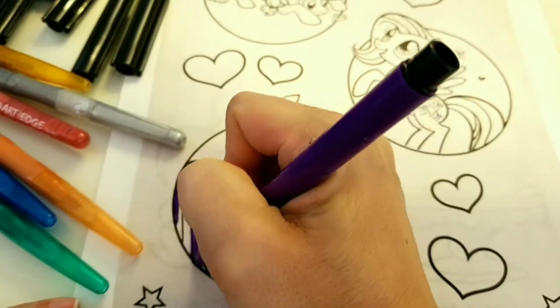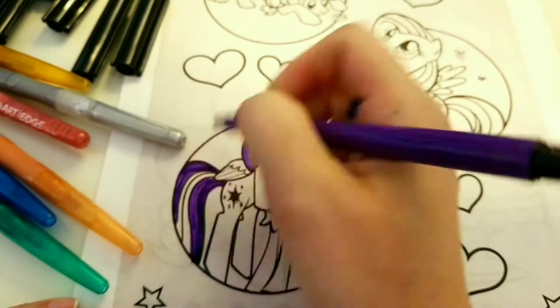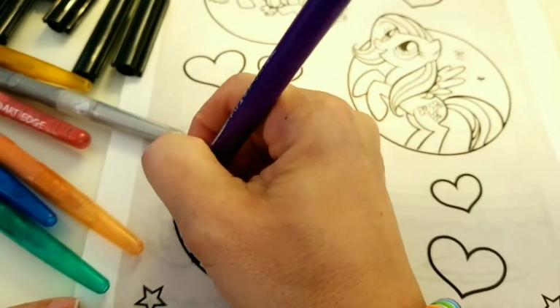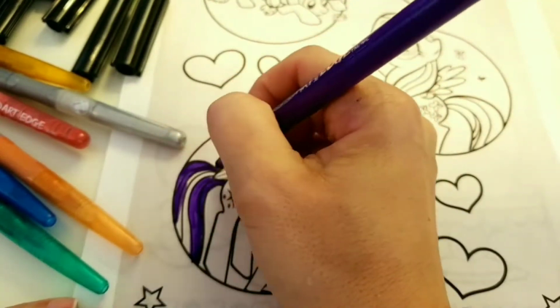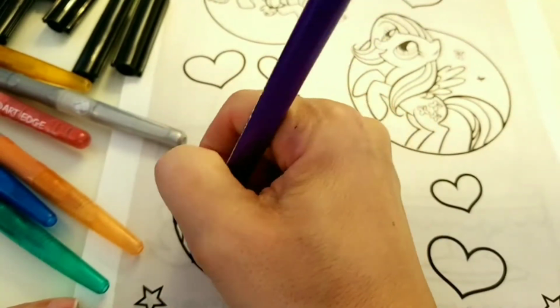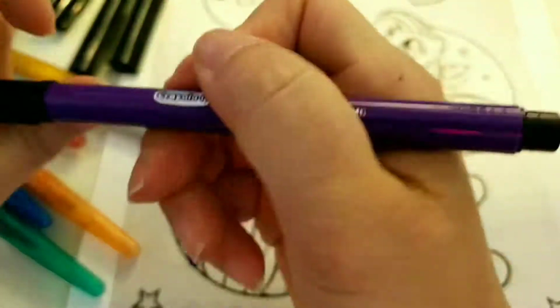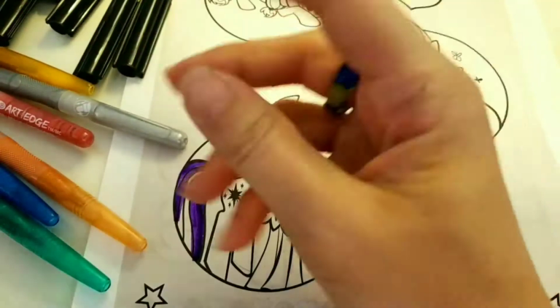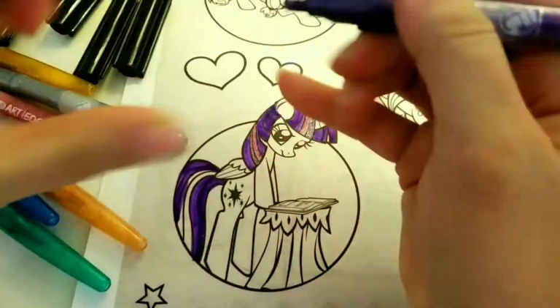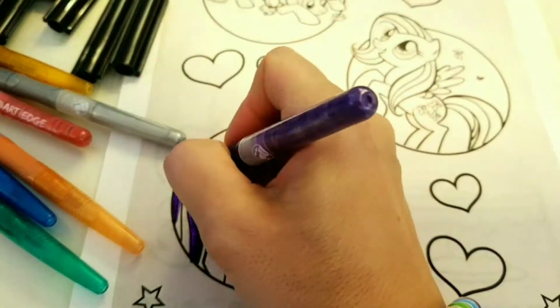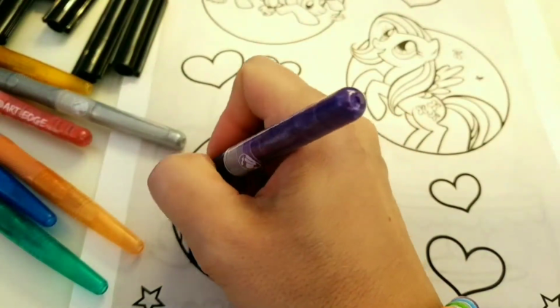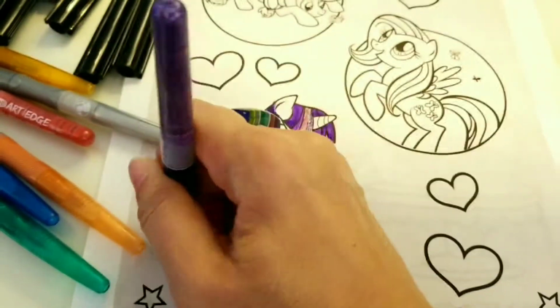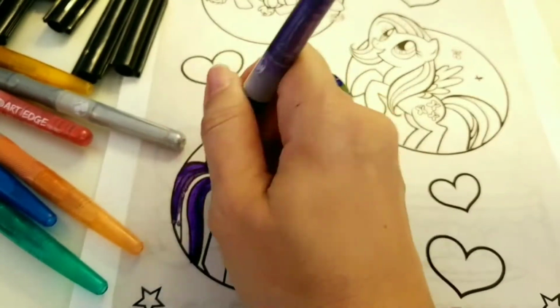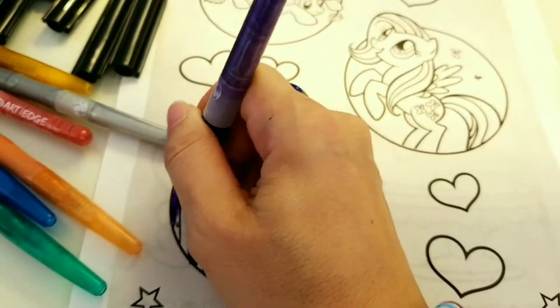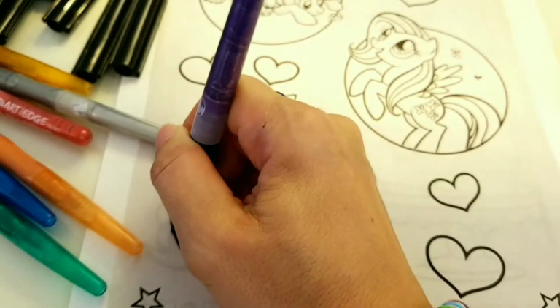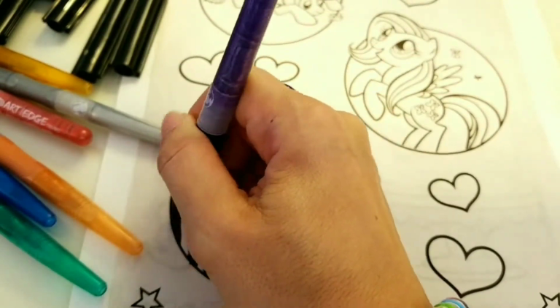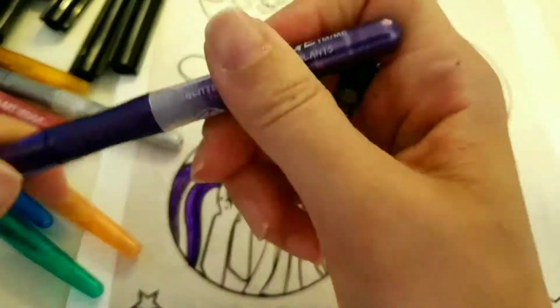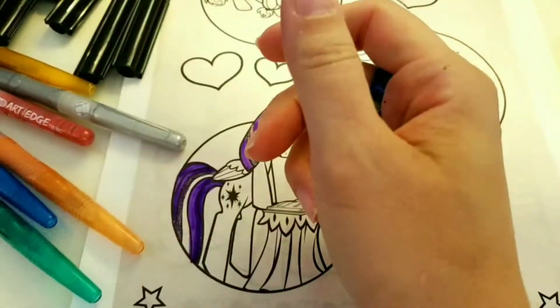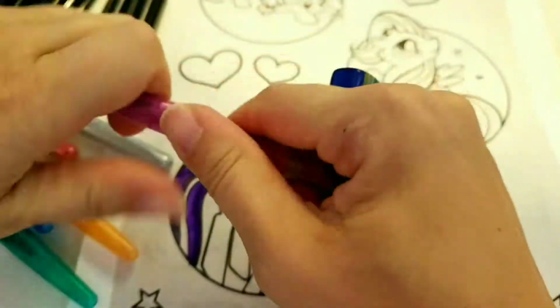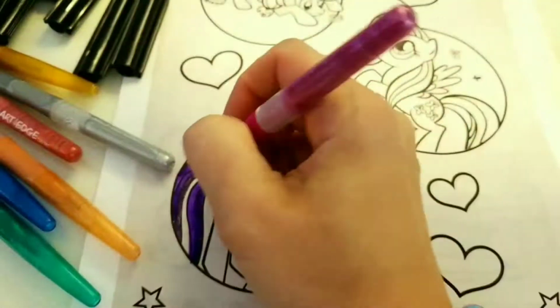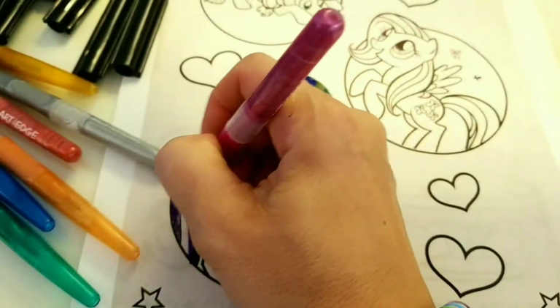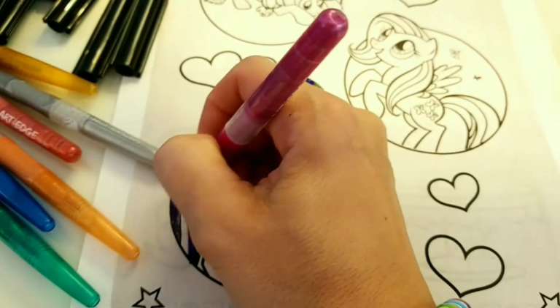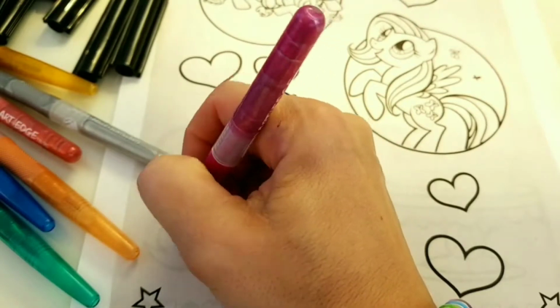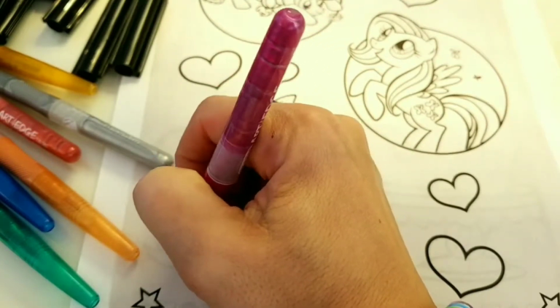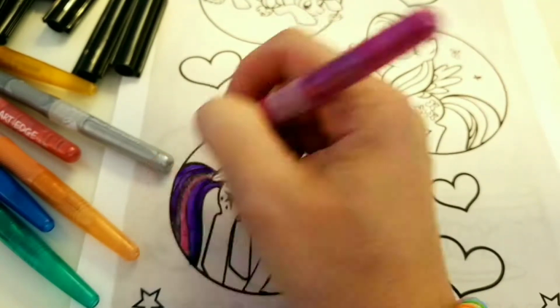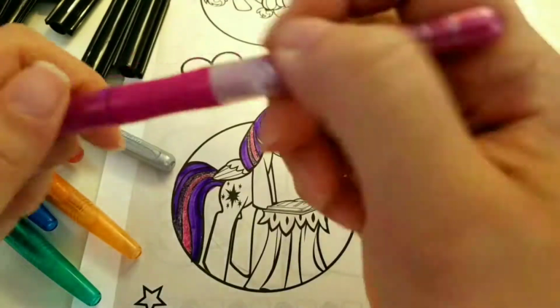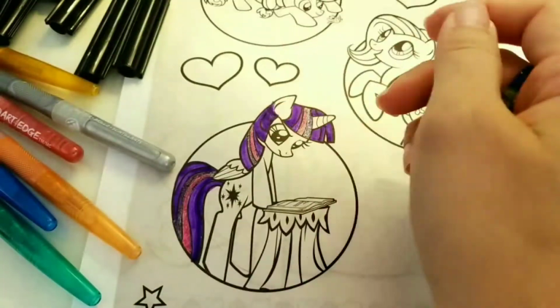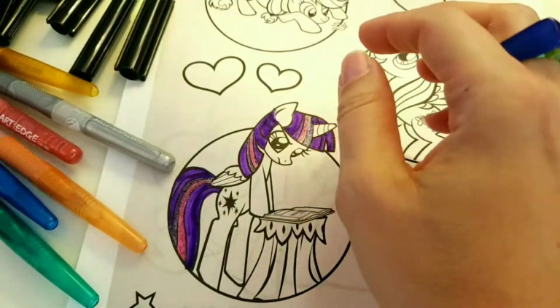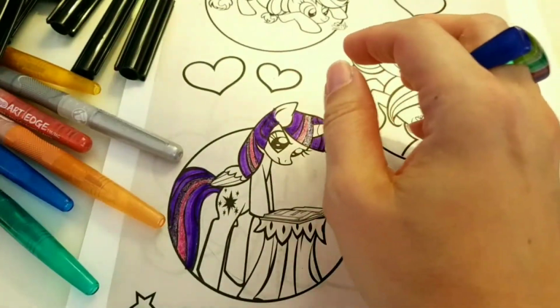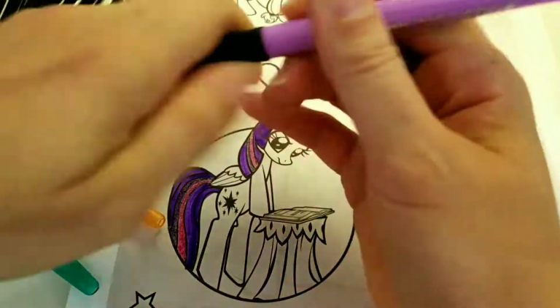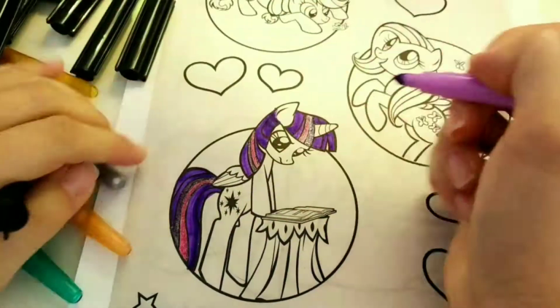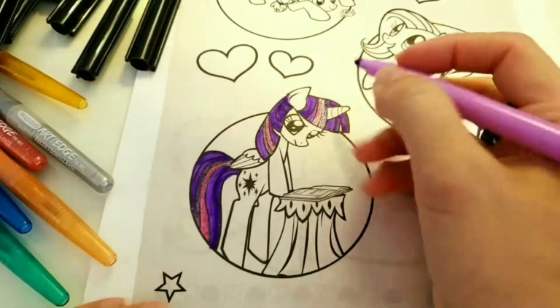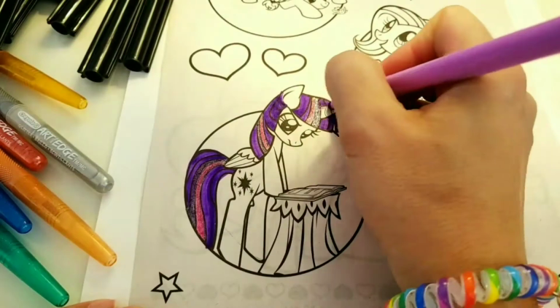Today I'm going to be going over and showing you how I like to color. I add in a lot of design and patterns and fun stuff beyond just the picture we're coloring.